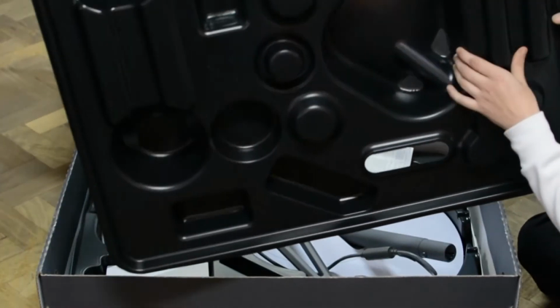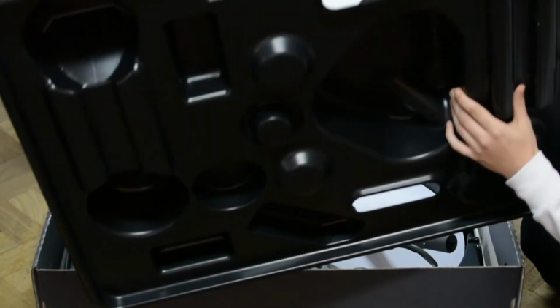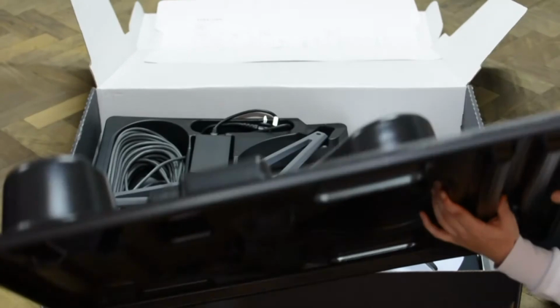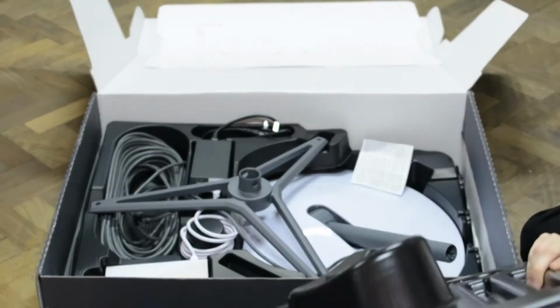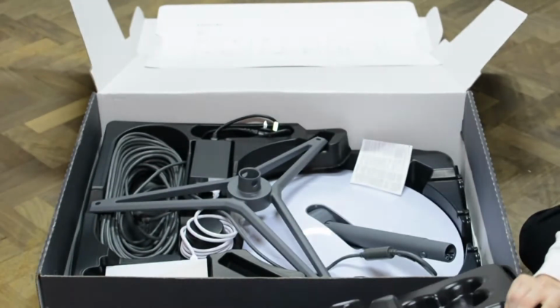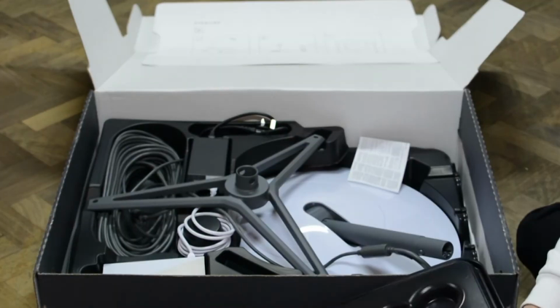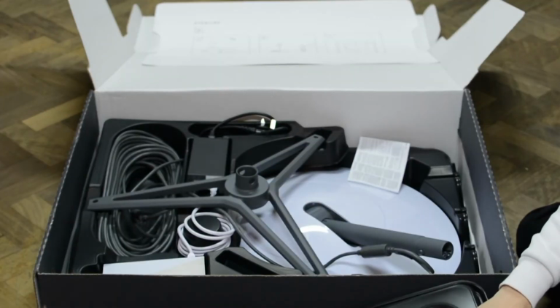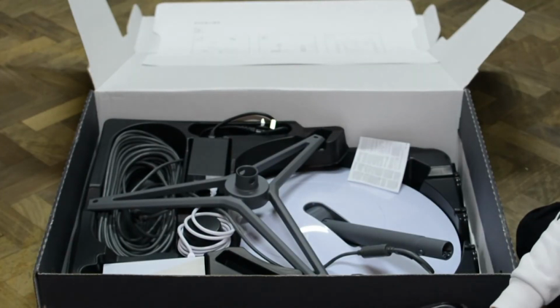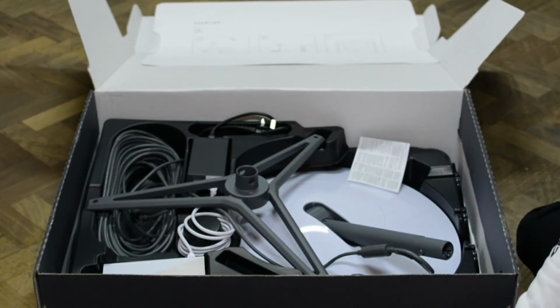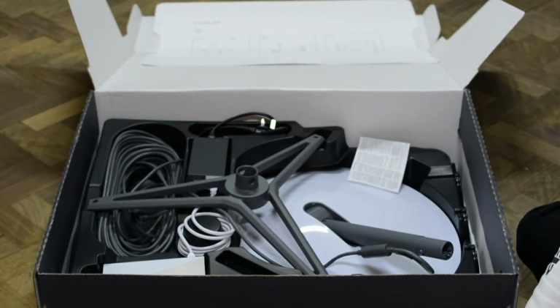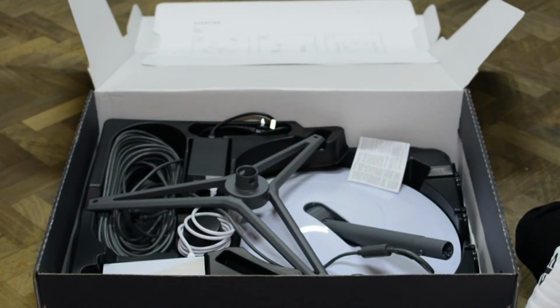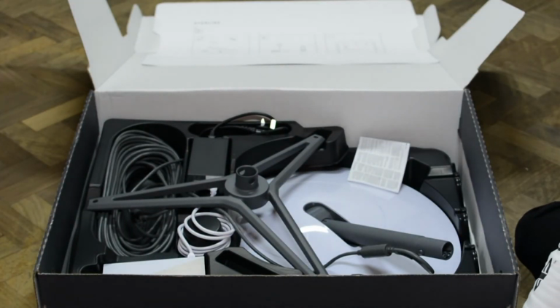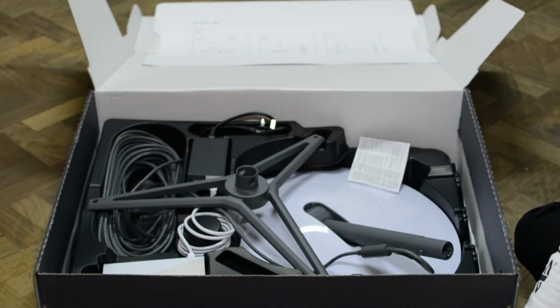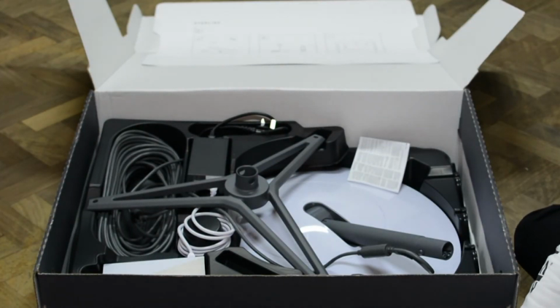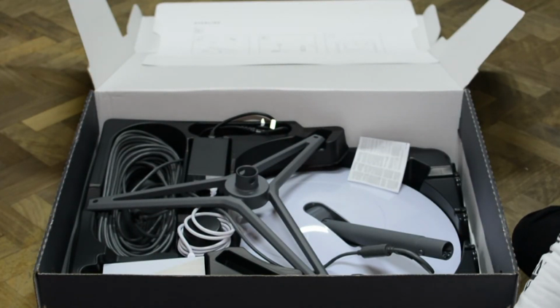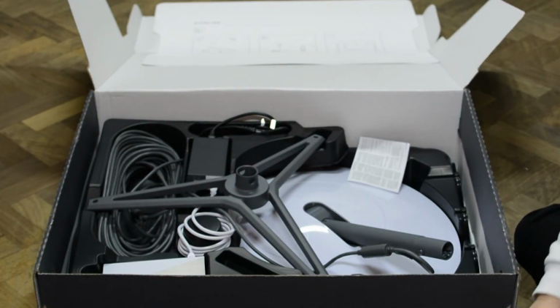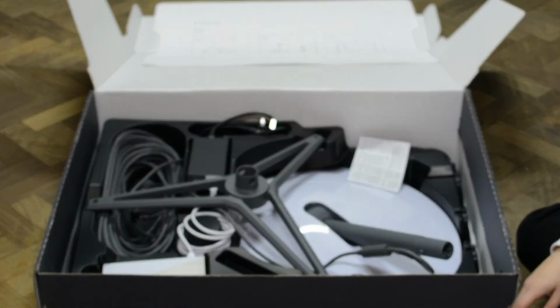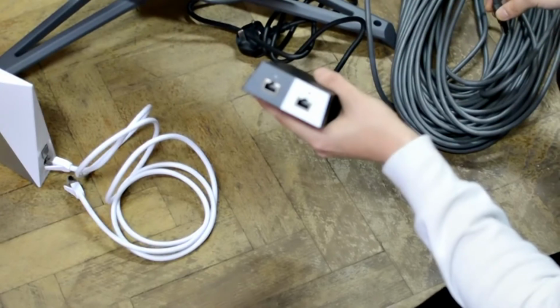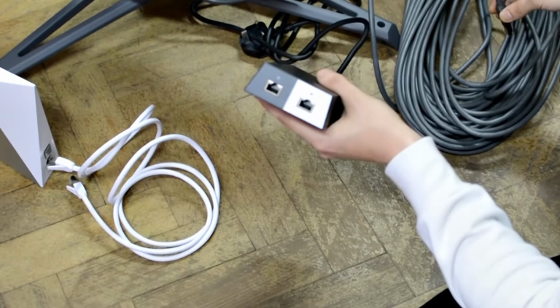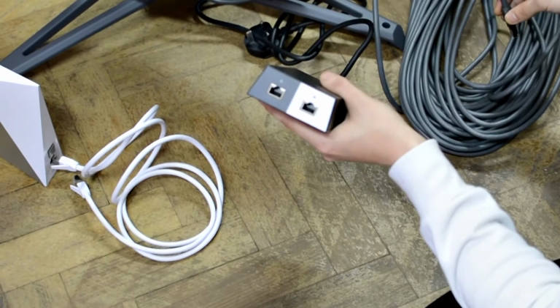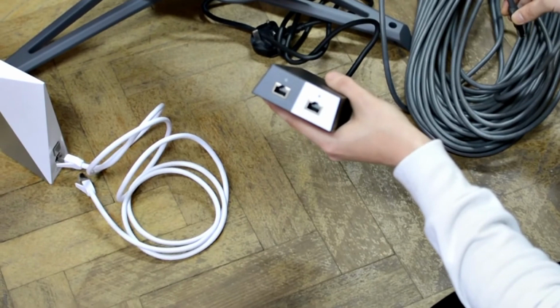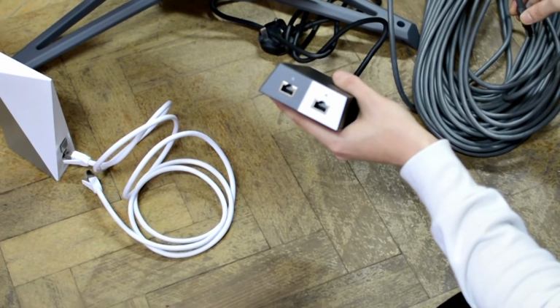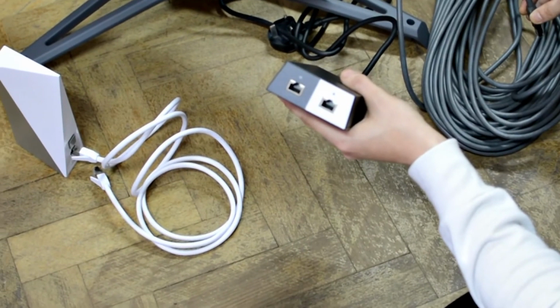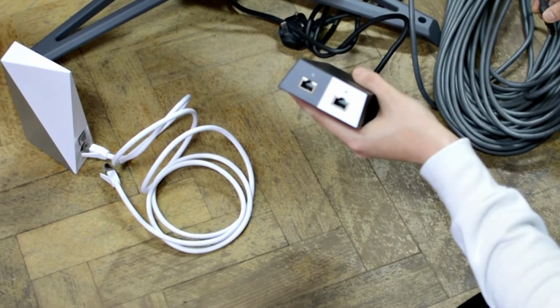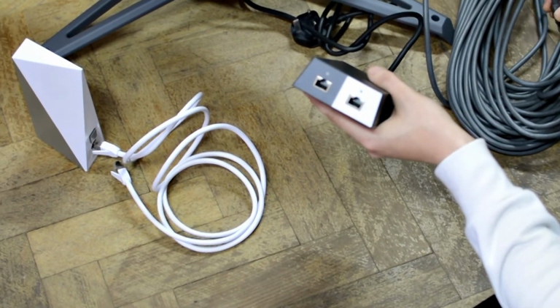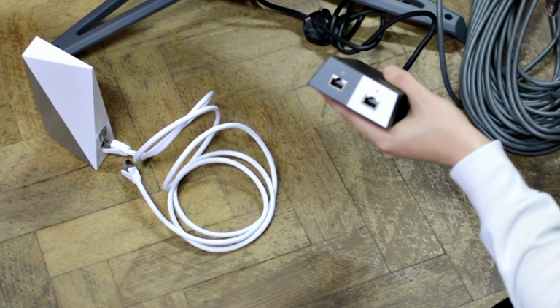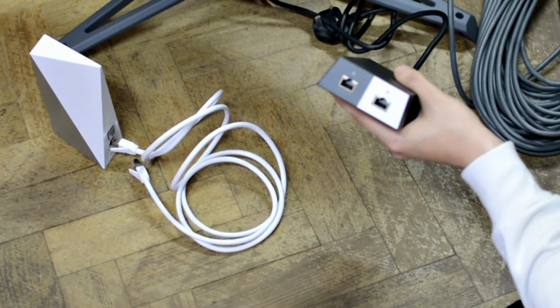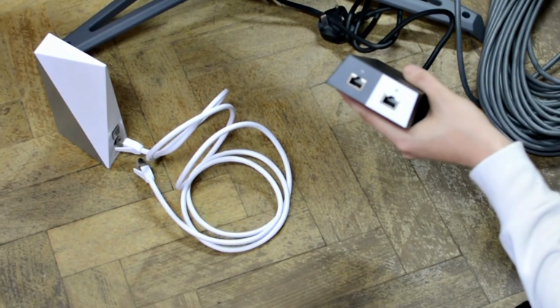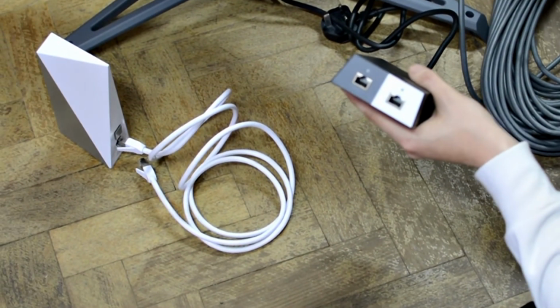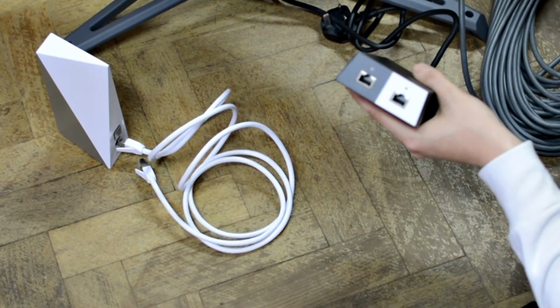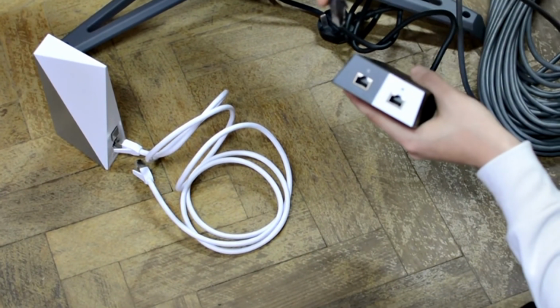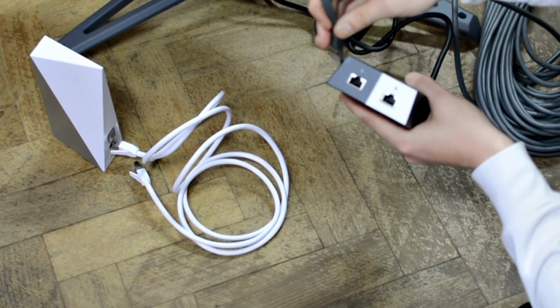Furthermore, you also get a metal tripod for the dish to stand on and a silver Starlink router, which also requires PoE as it does not contain a DC socket.